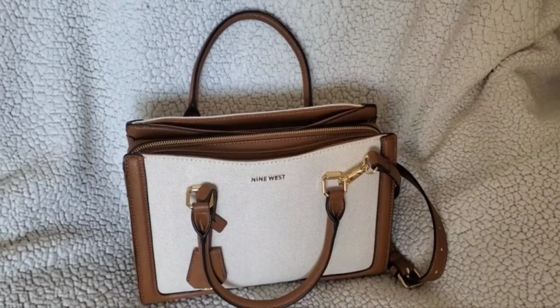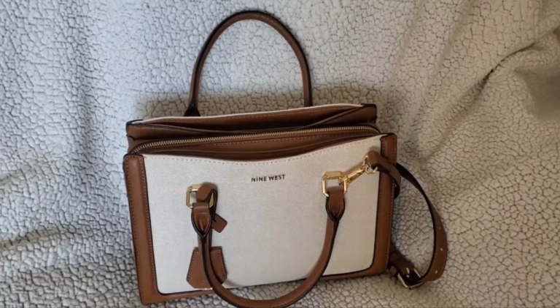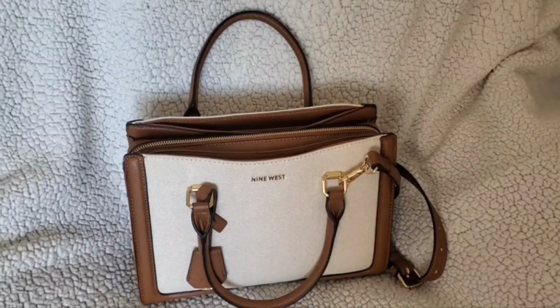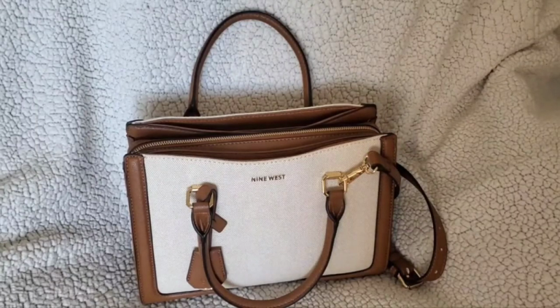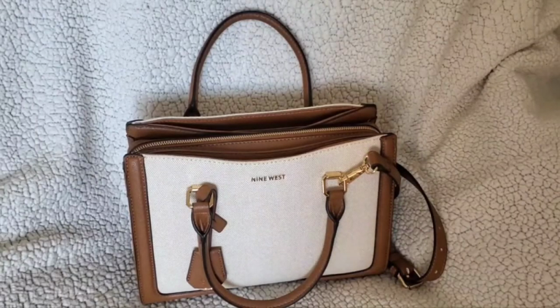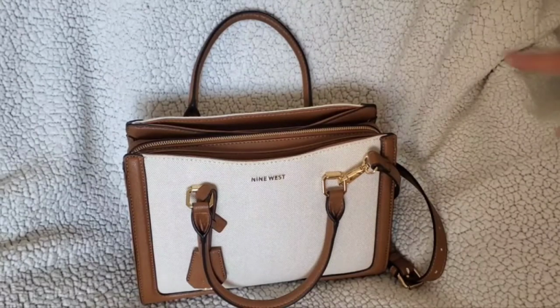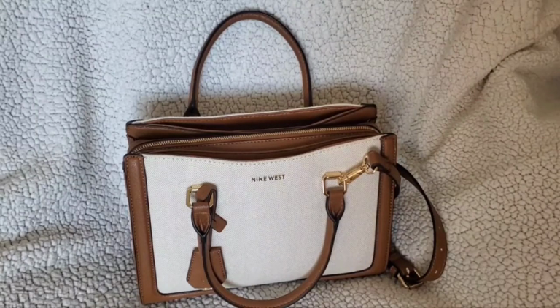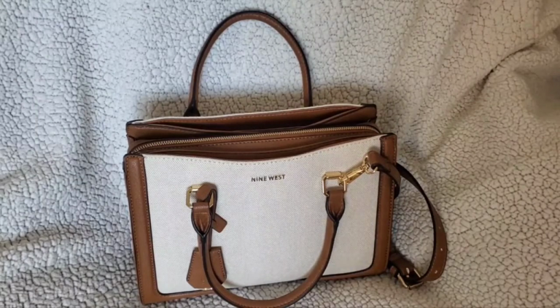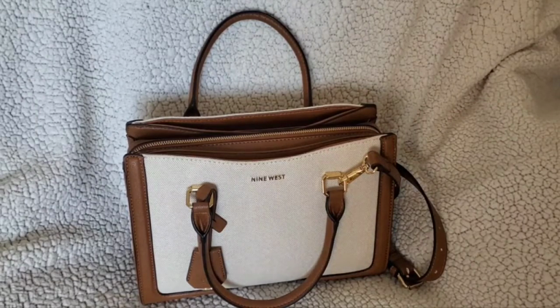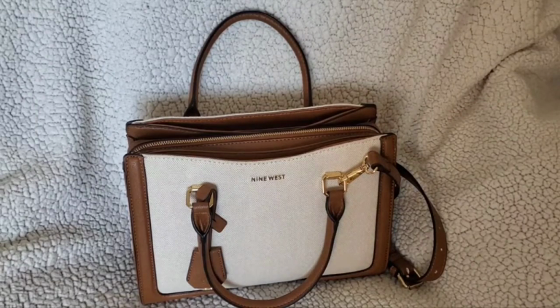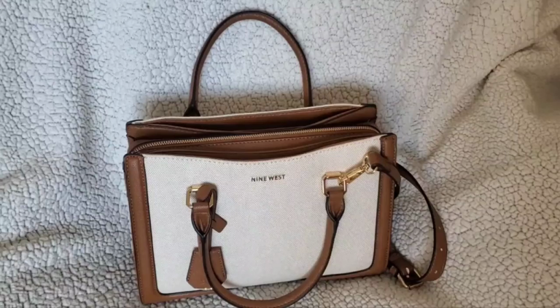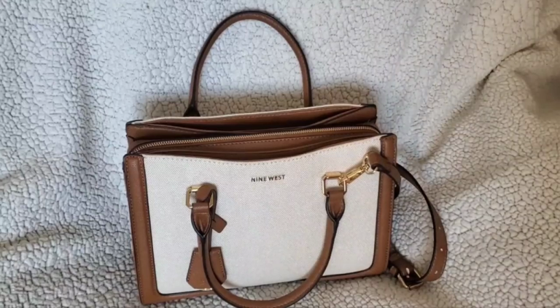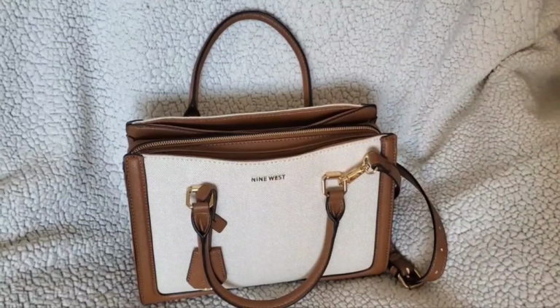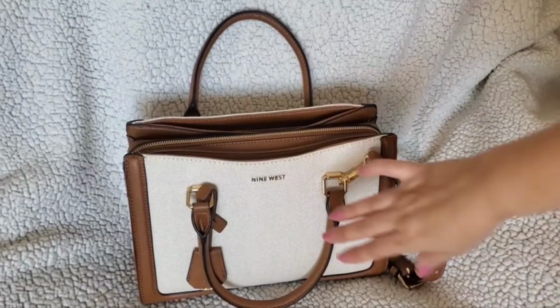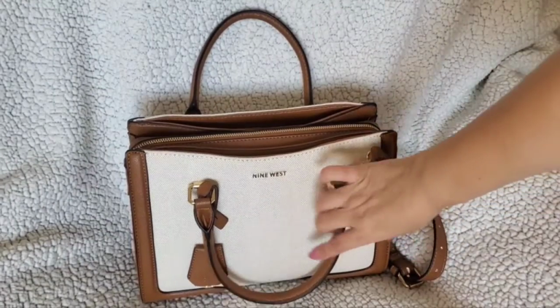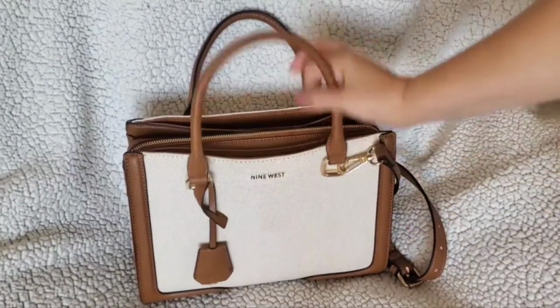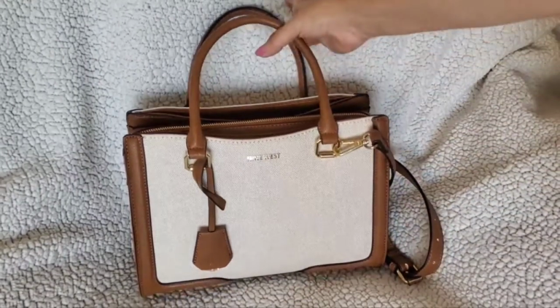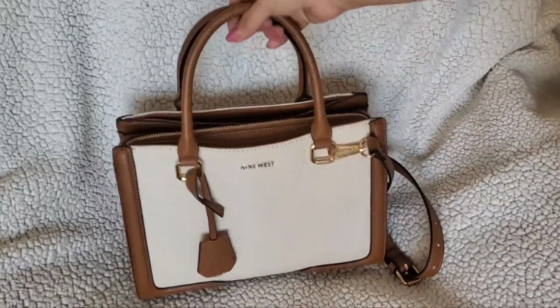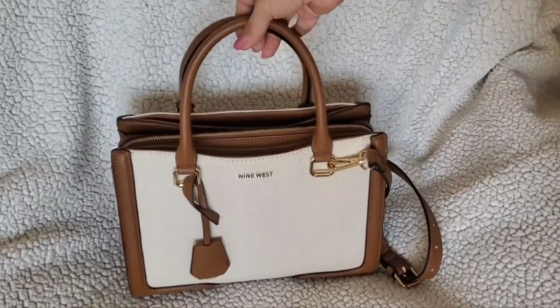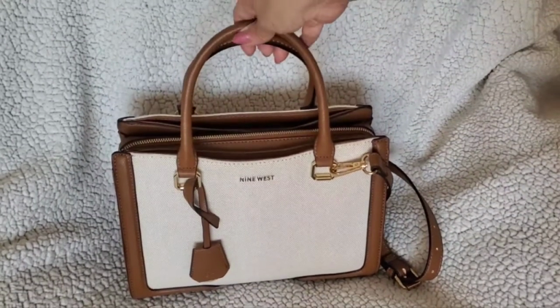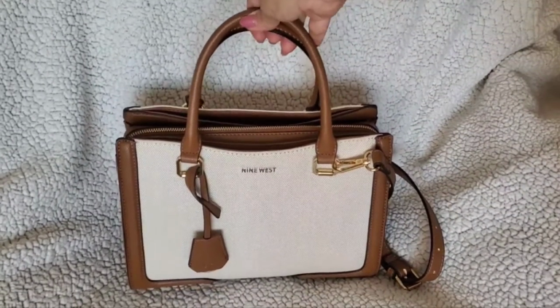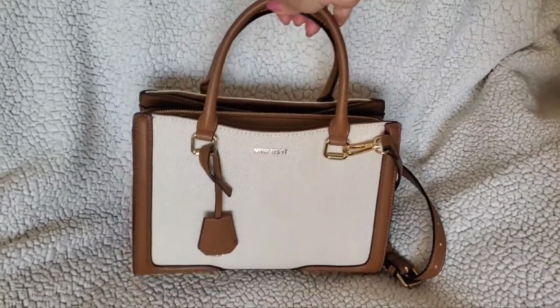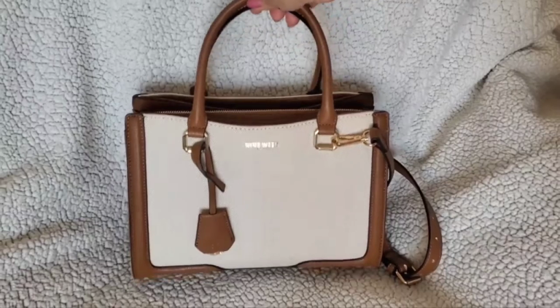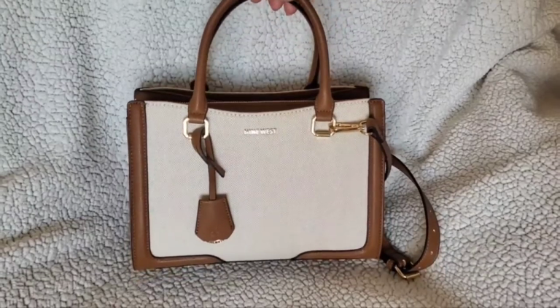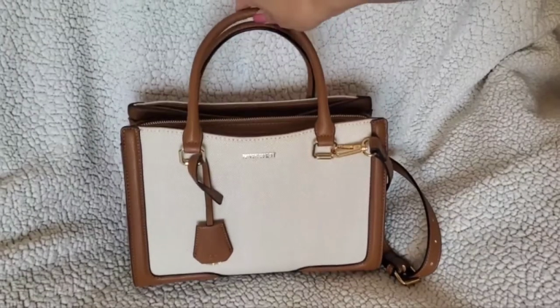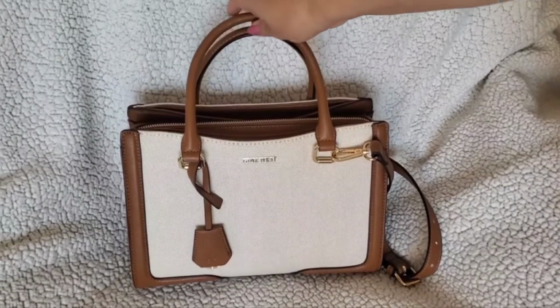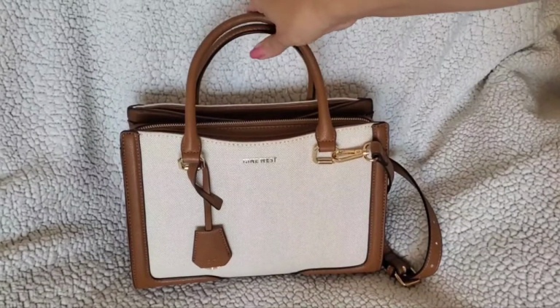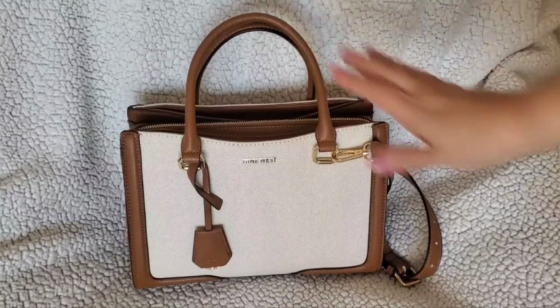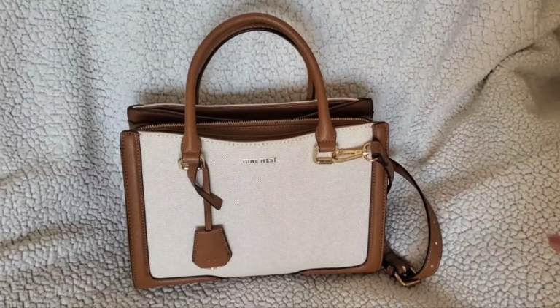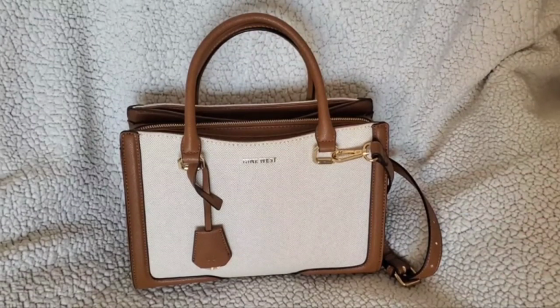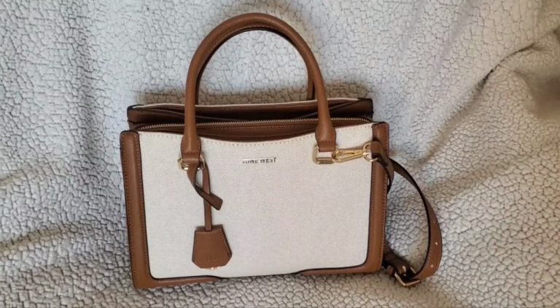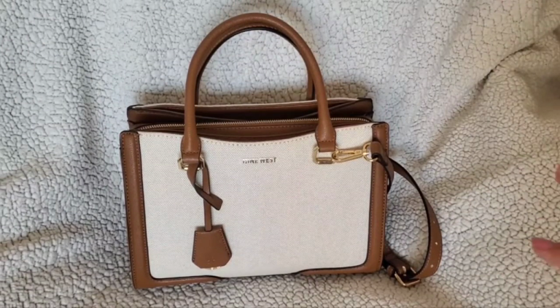Hello YouTube friends. I wanted to show you what I have been carrying in my Nine West Shaden Satchel. This is what I got a few weeks ago from Macy's — it was part of a sale and also last call, so I got a really good deal on it.